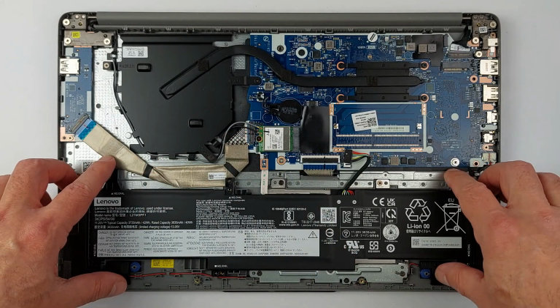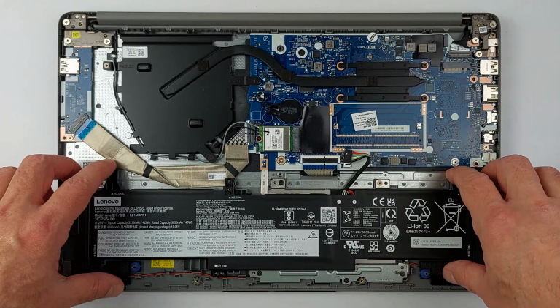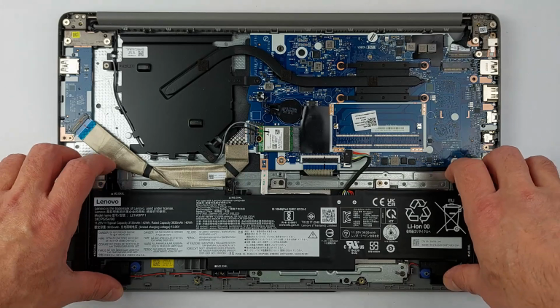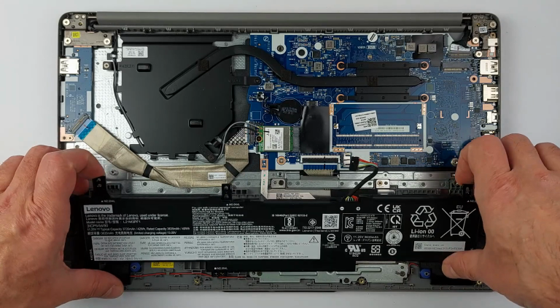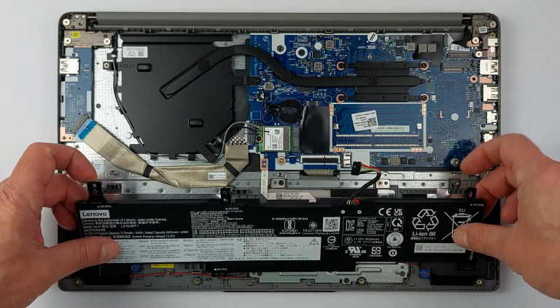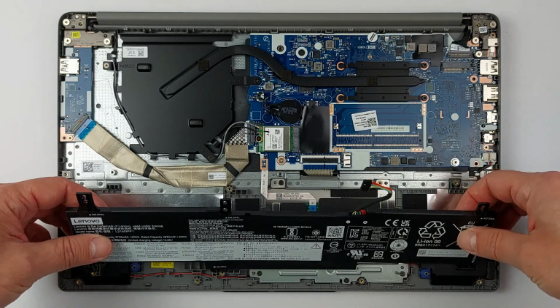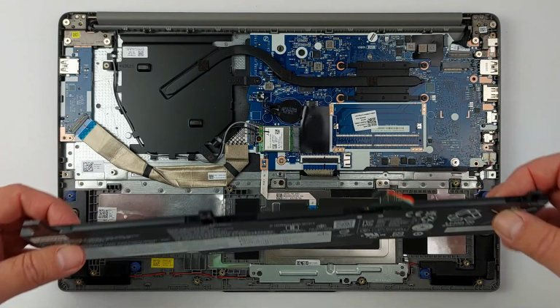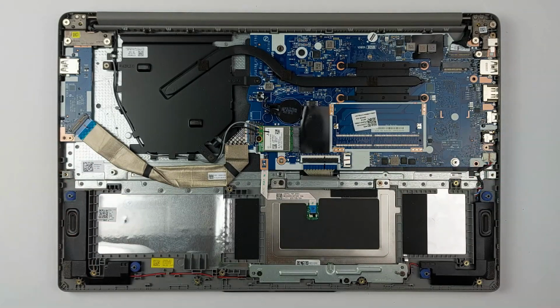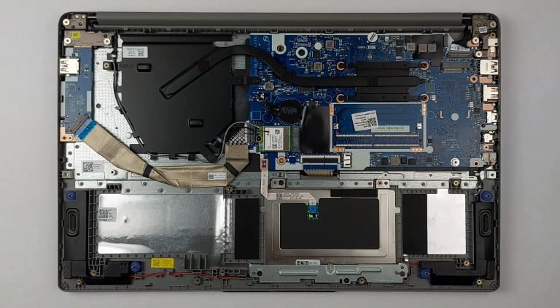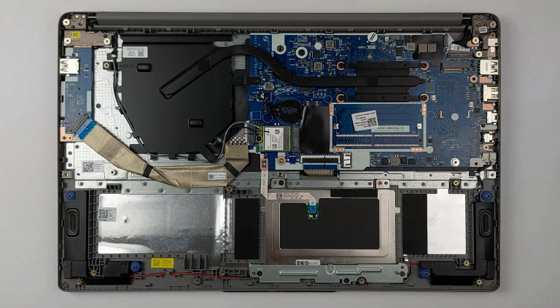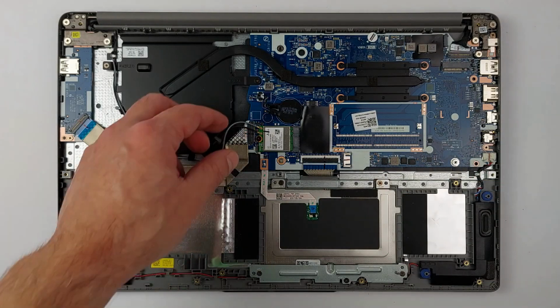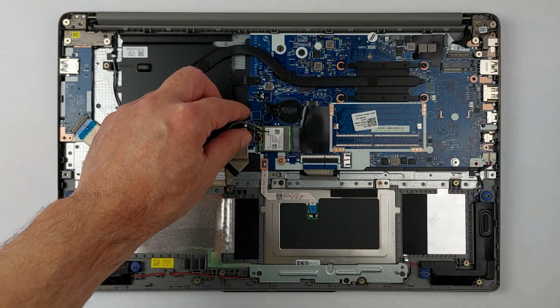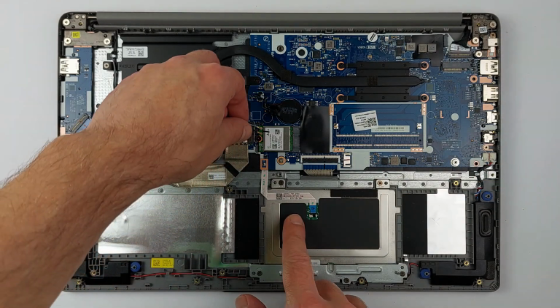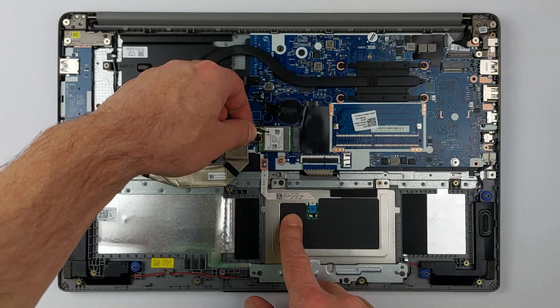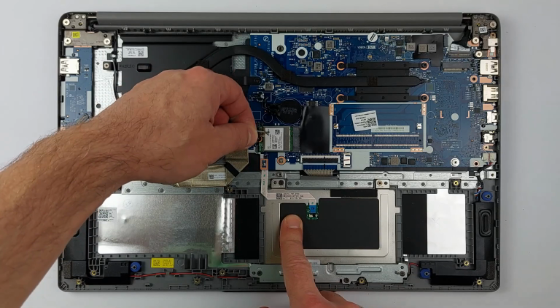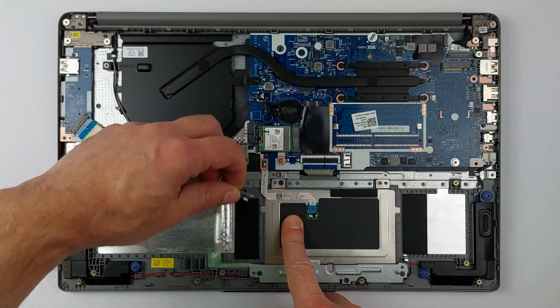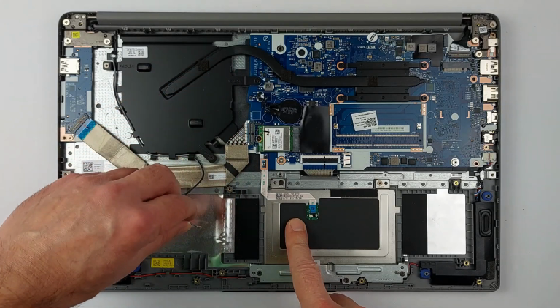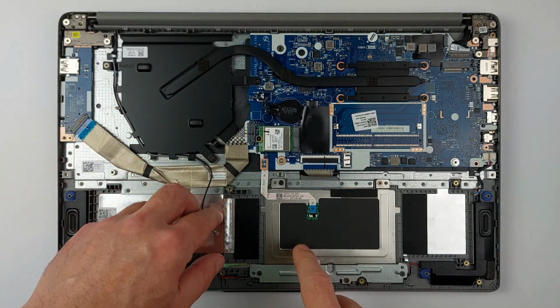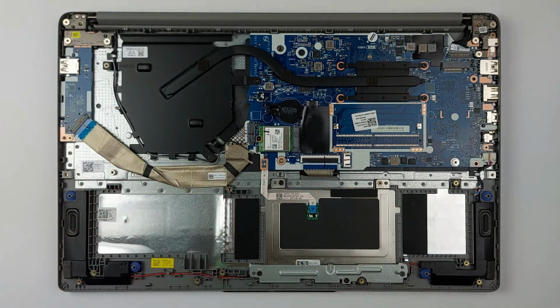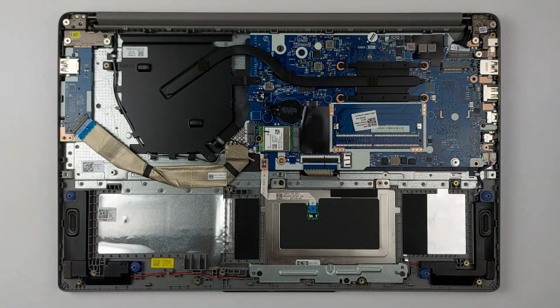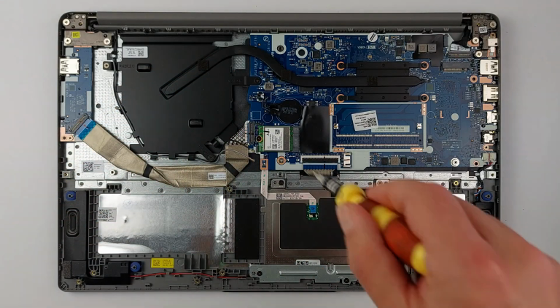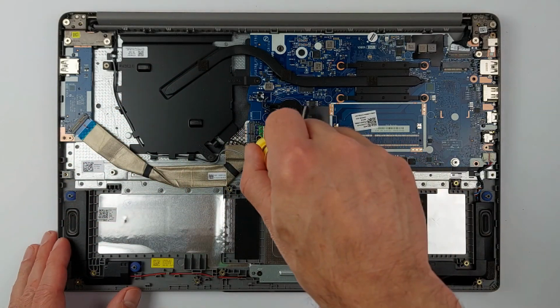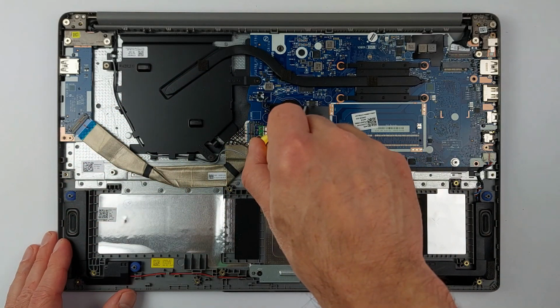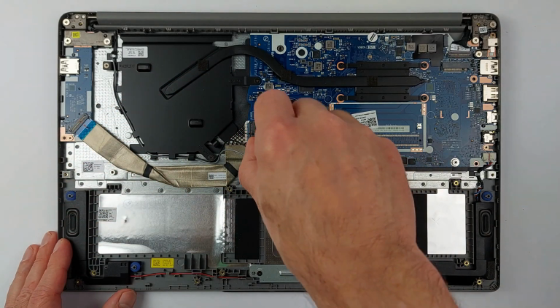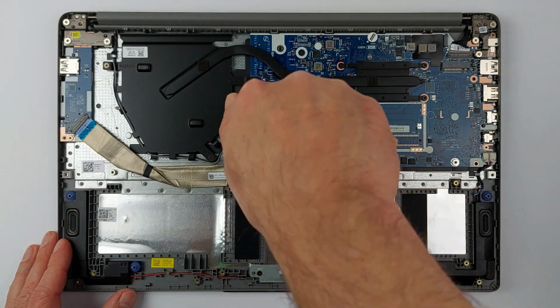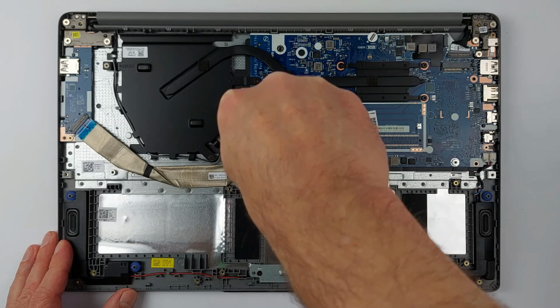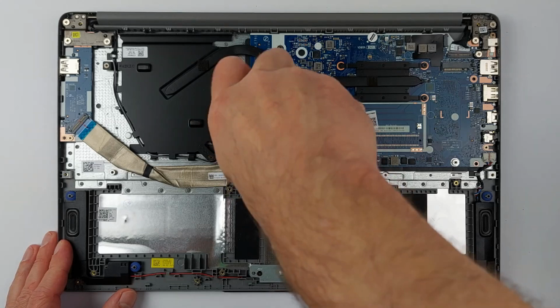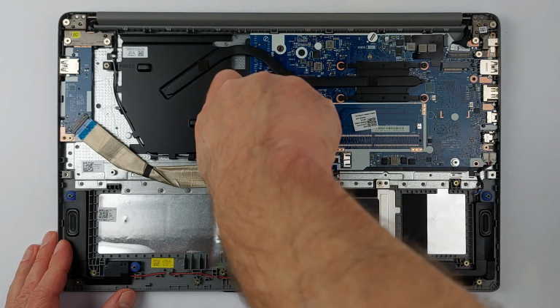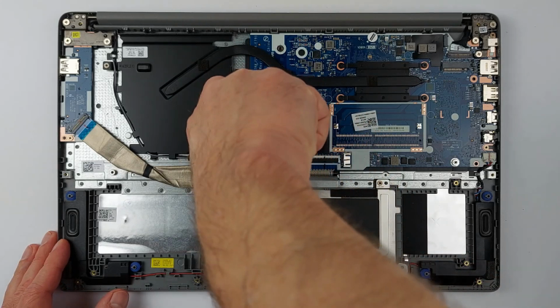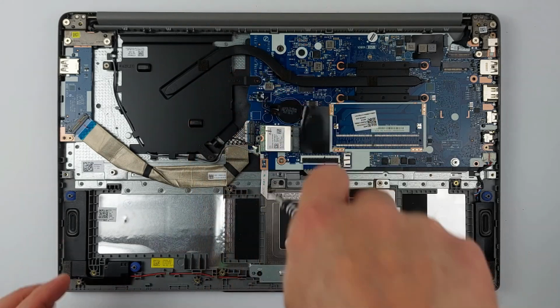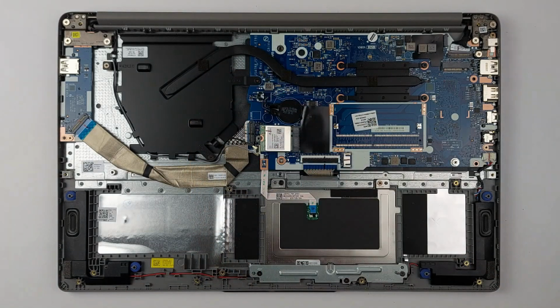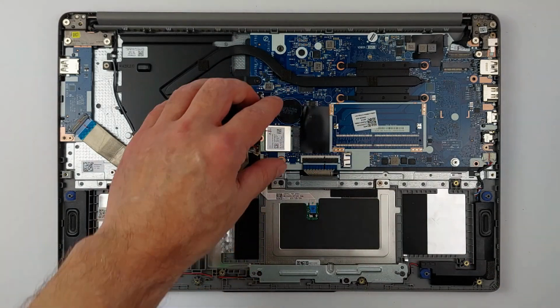Next, find the Wi-Fi module. Detach the antenna wires by gently pulling on the connectors — do not pull on the wires themselves. Remove the screw holding the module and slide it out.